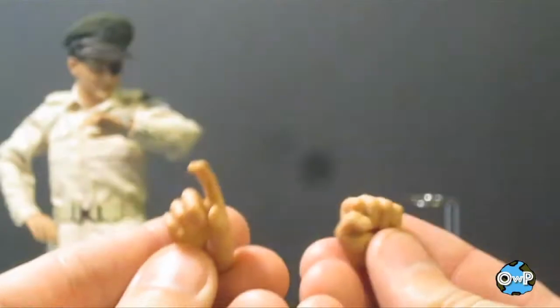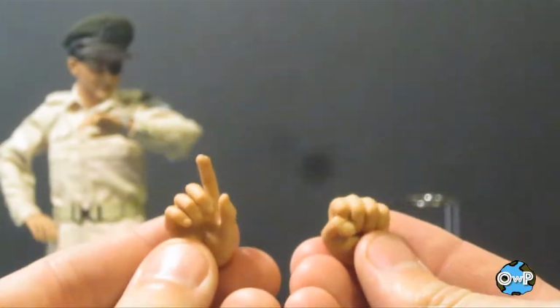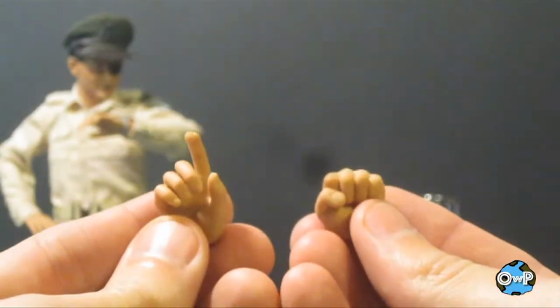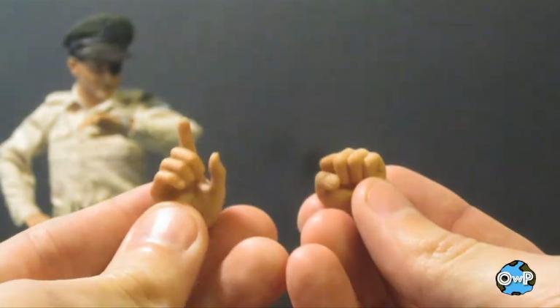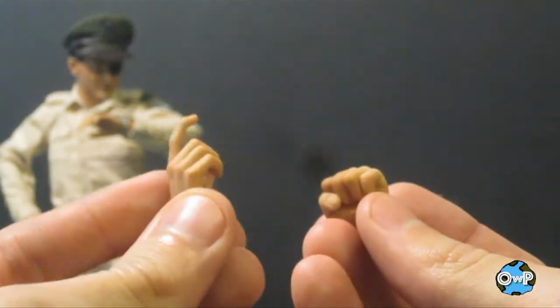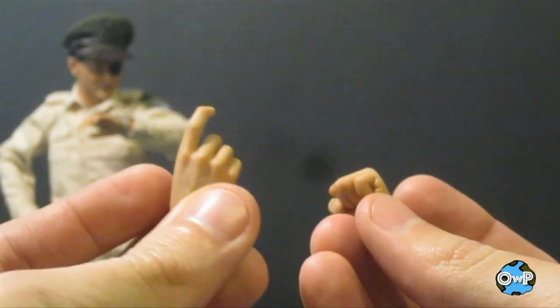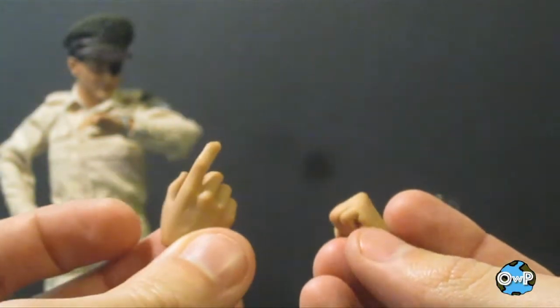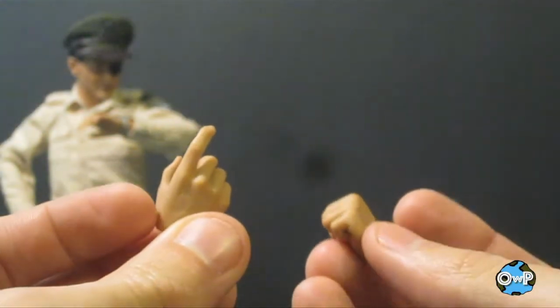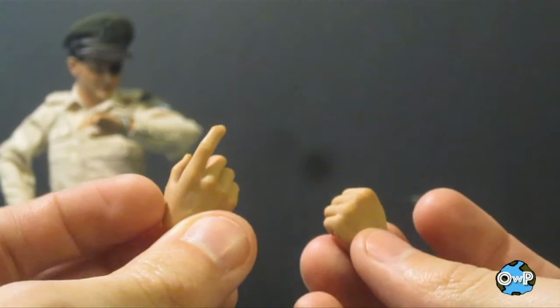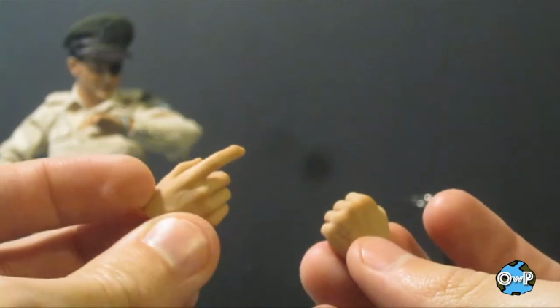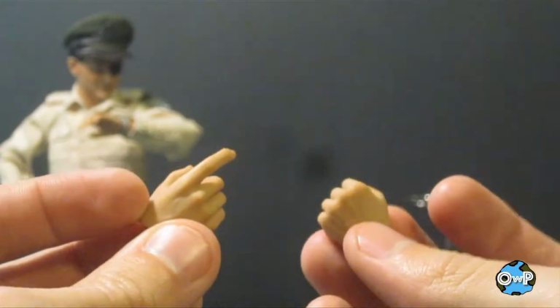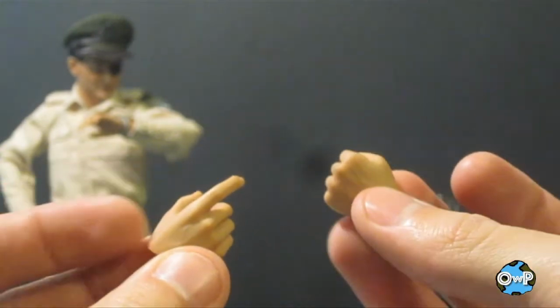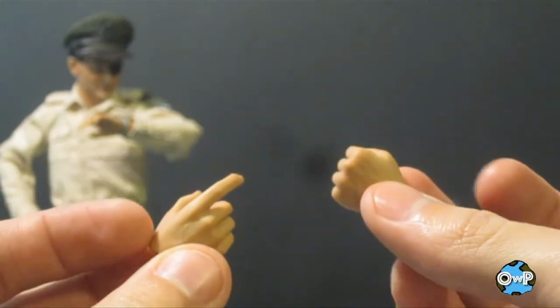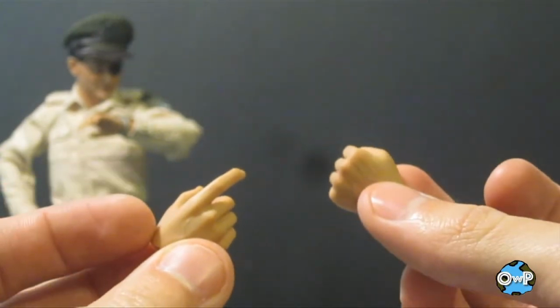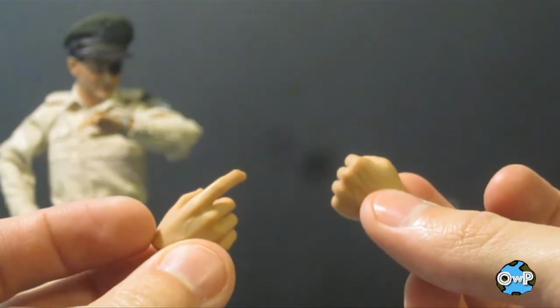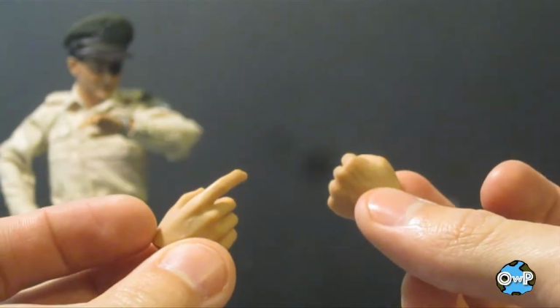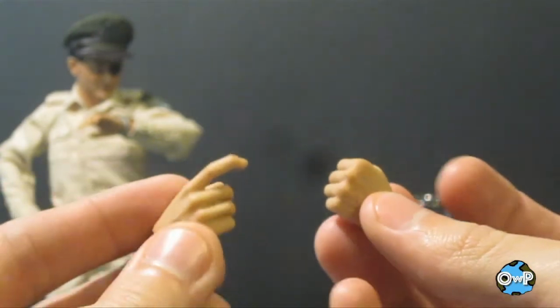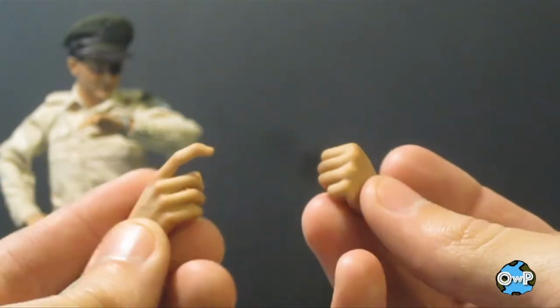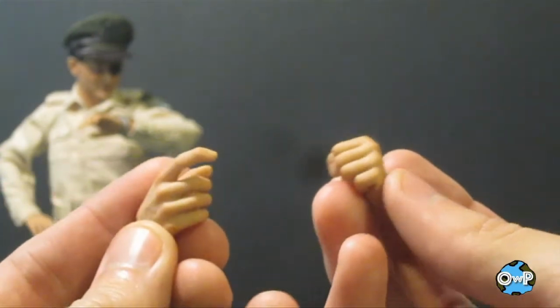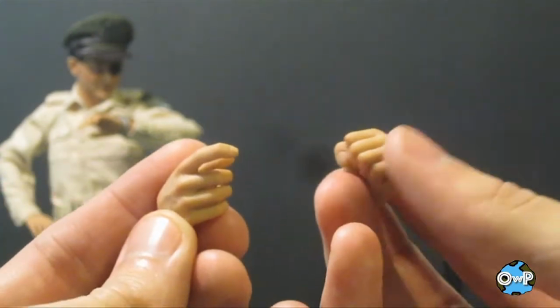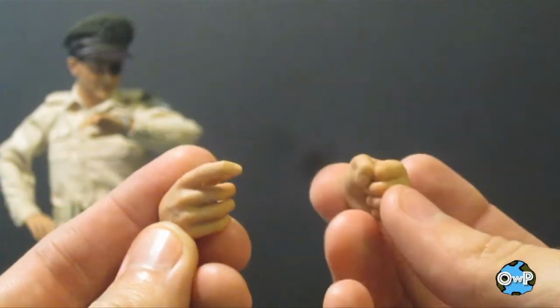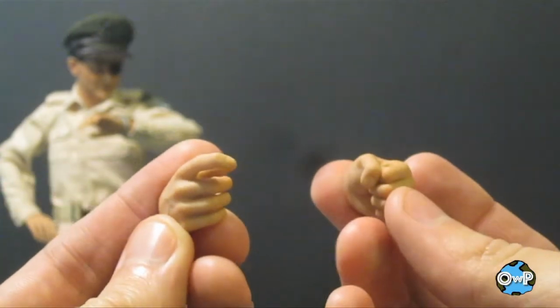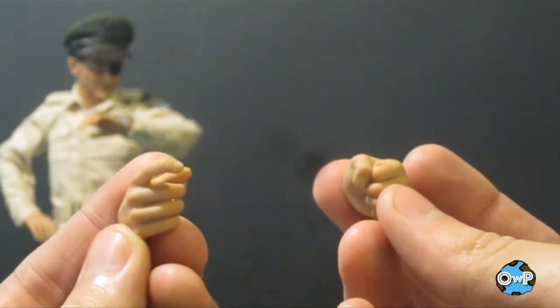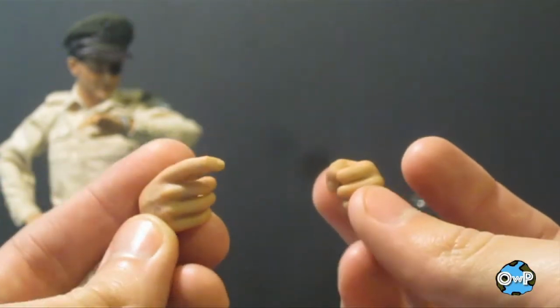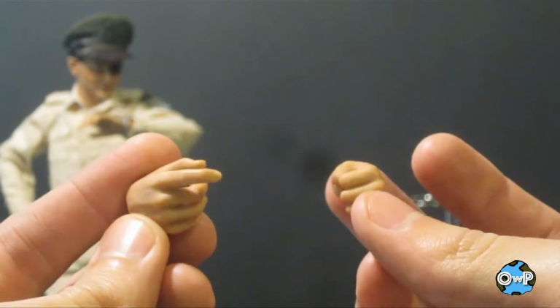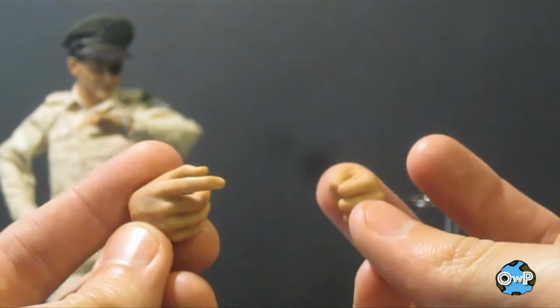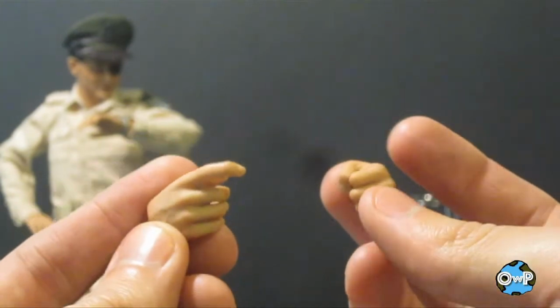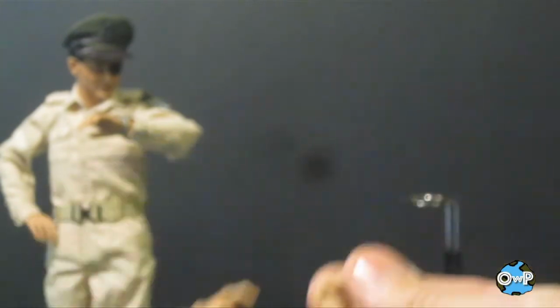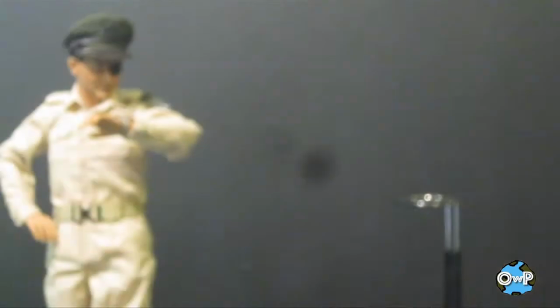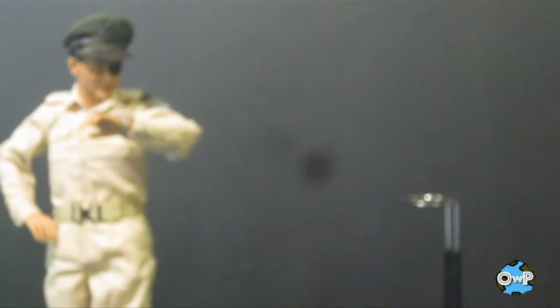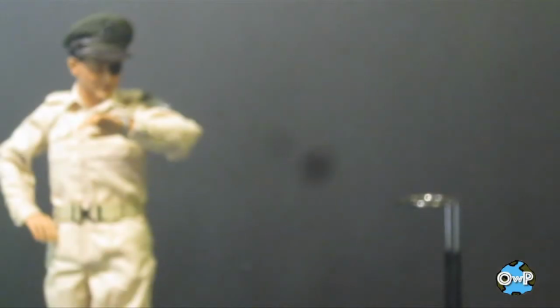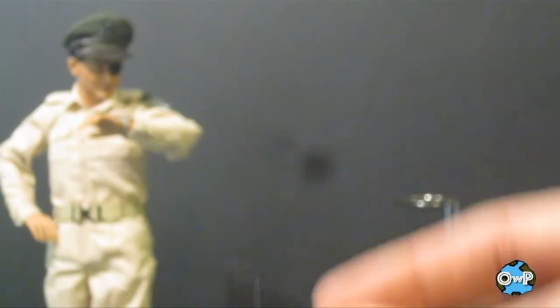He also comes with two extra hands: one is a trigger finger for his right hand and one is a left fist, so you'll be able to switch those out as you see fit. Moving on to some of the weaponry.